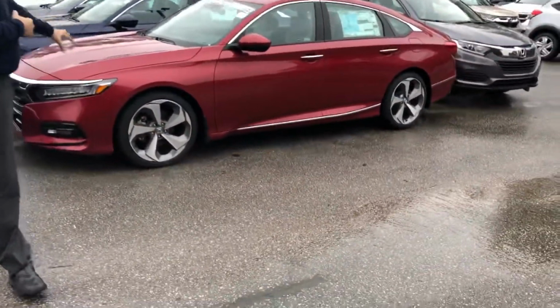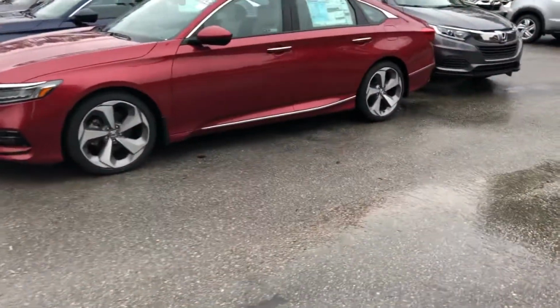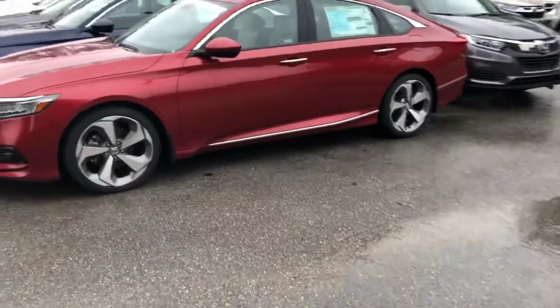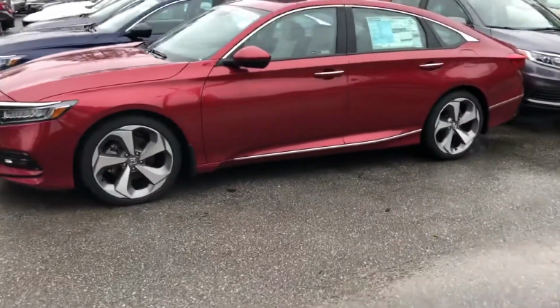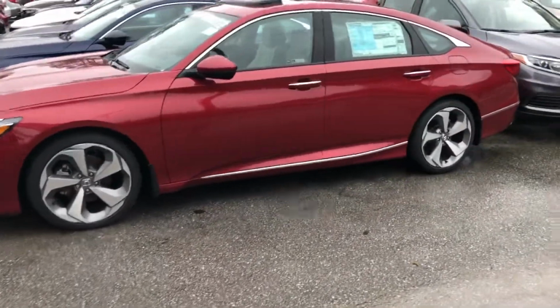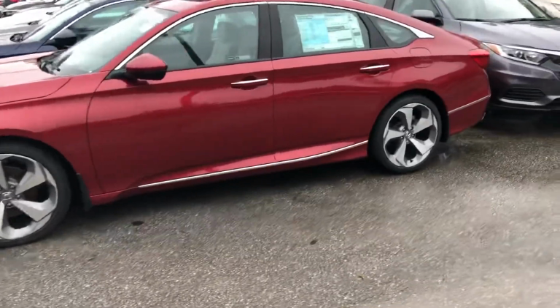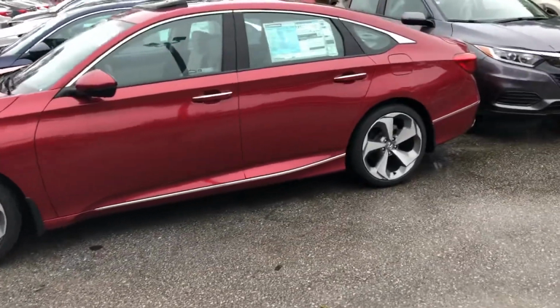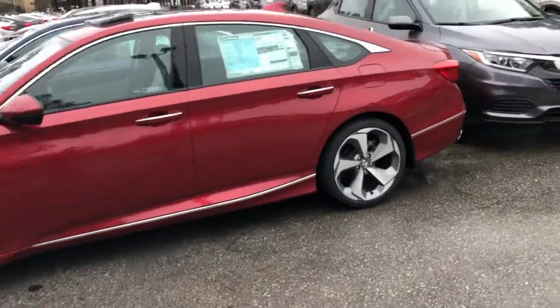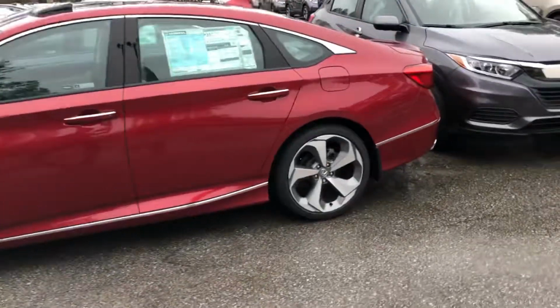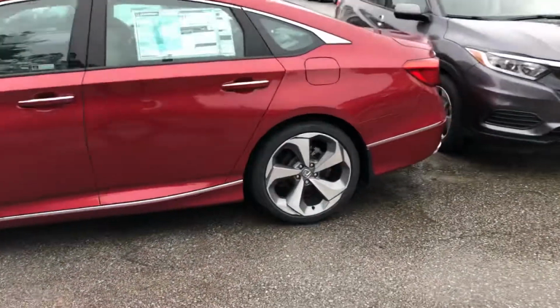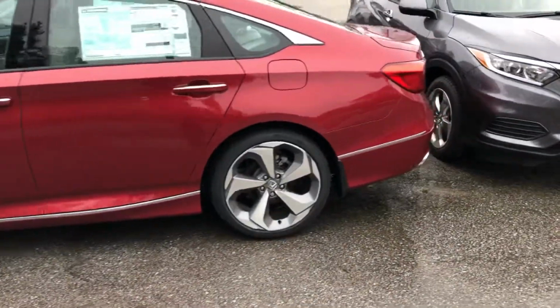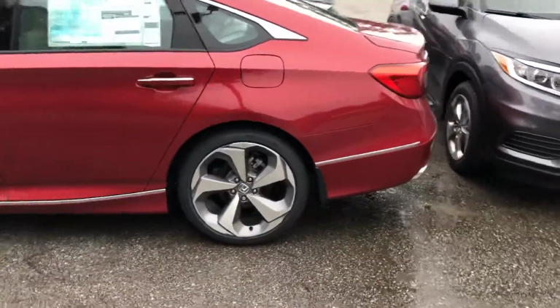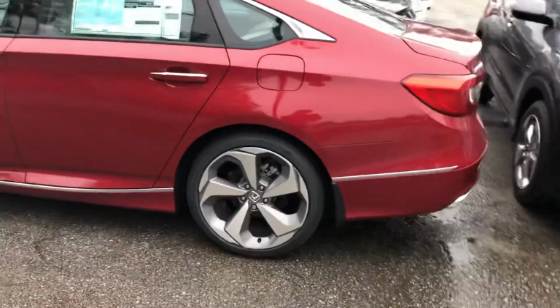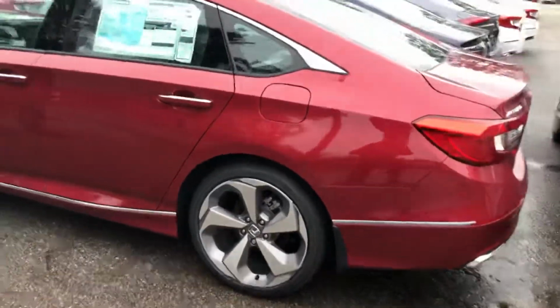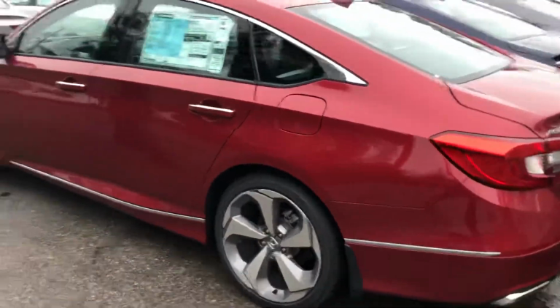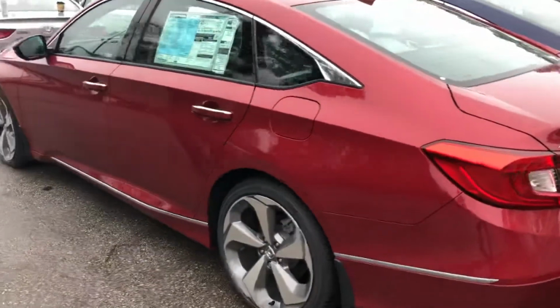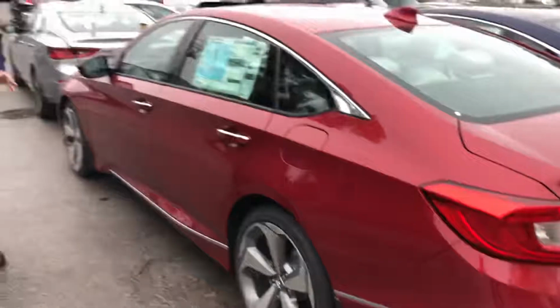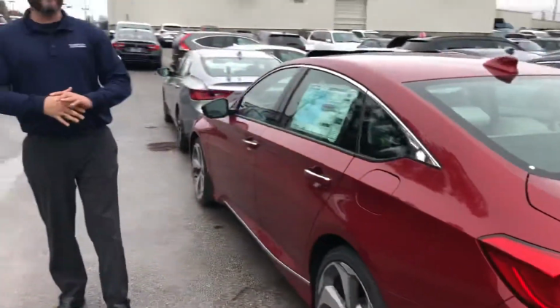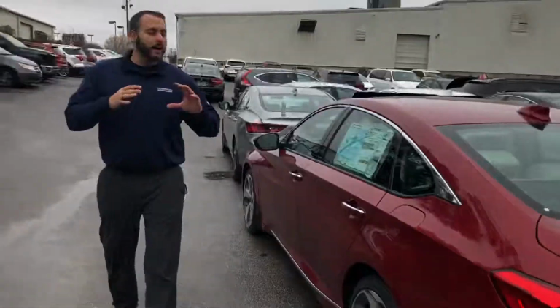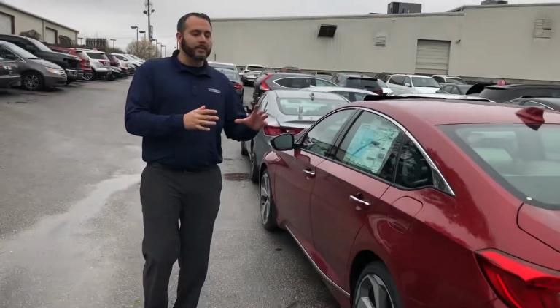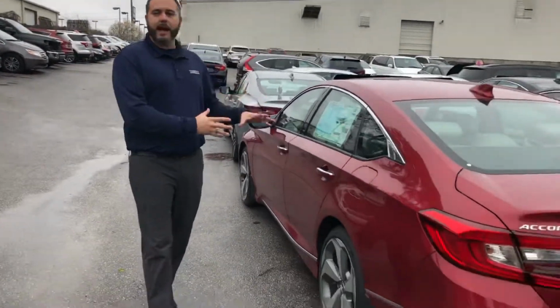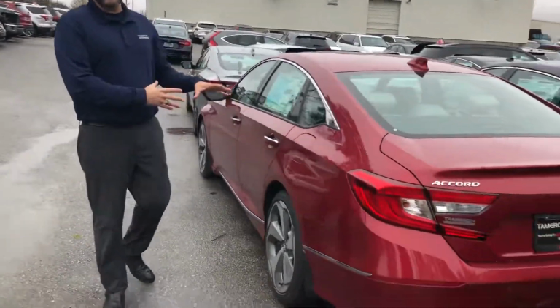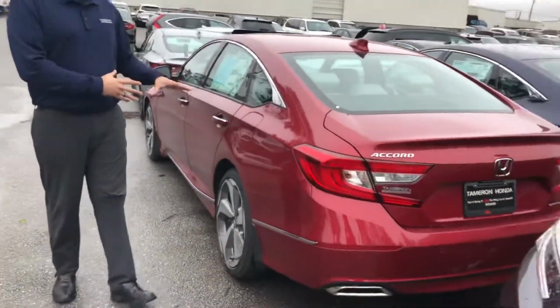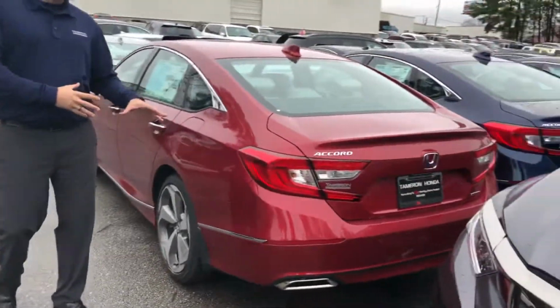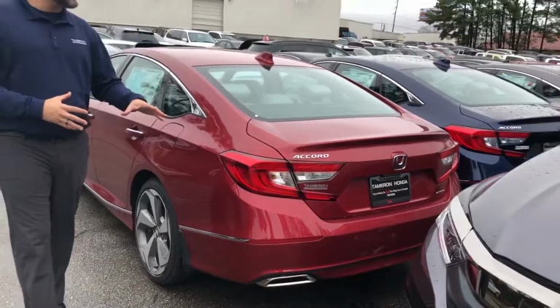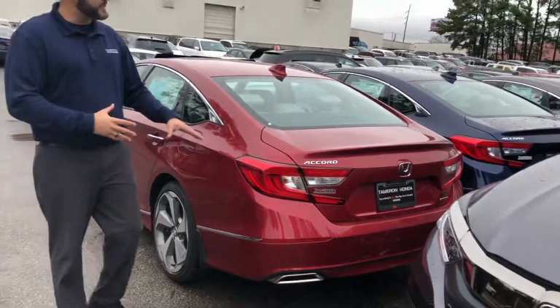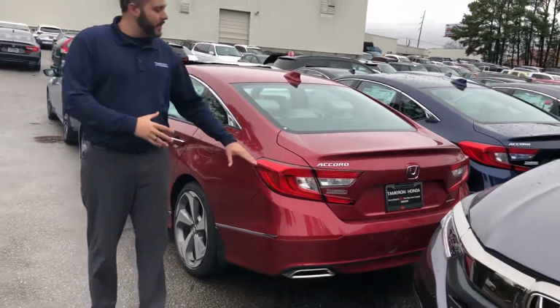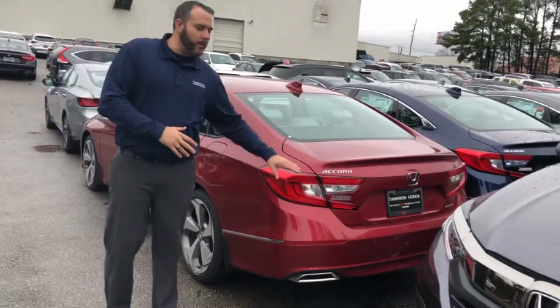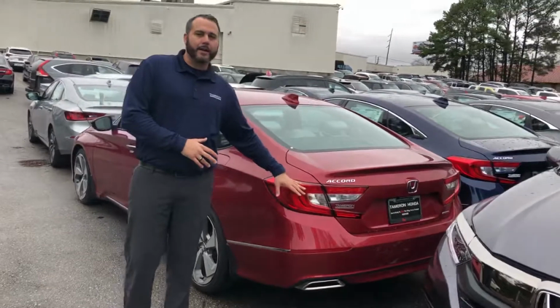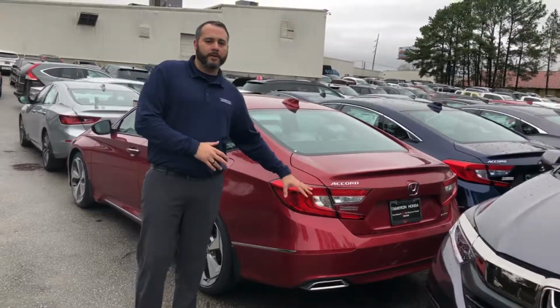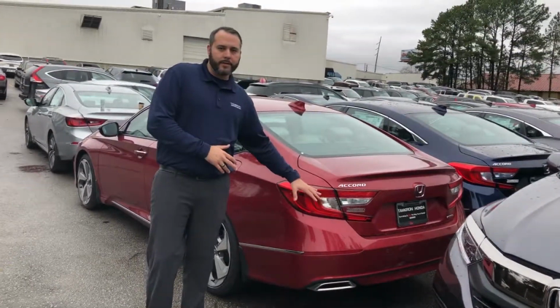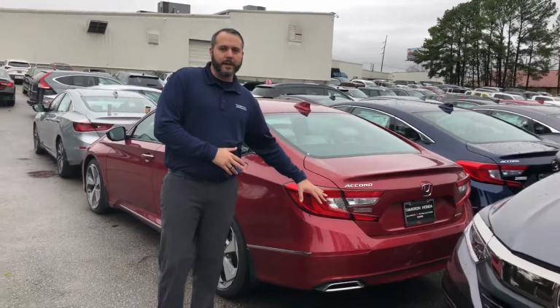This is one of my last 2018 models available in that new color, the Radiant Red Metallic, and it's the touring option. It's decked out — it's got every available technology Honda offers on these Accords, which received North American Car of the Year on this model.